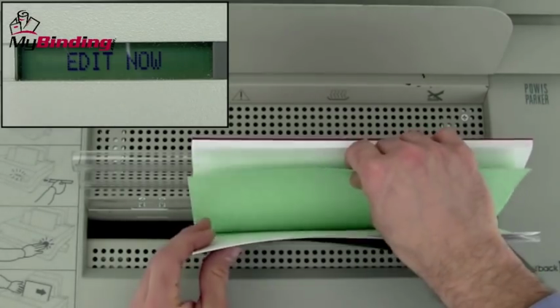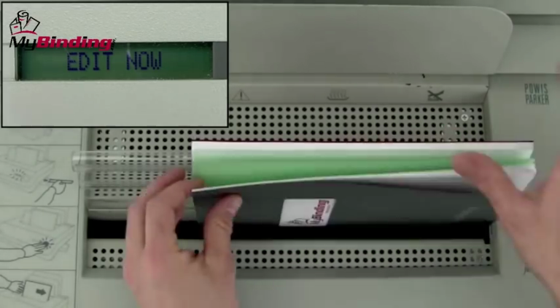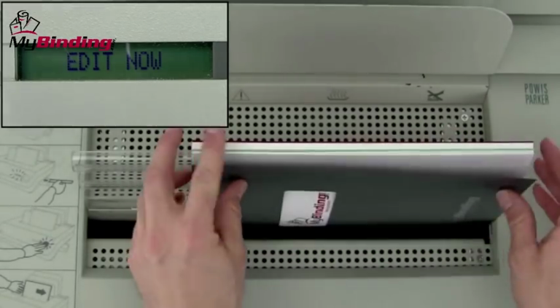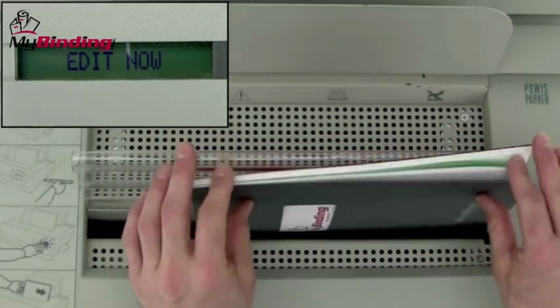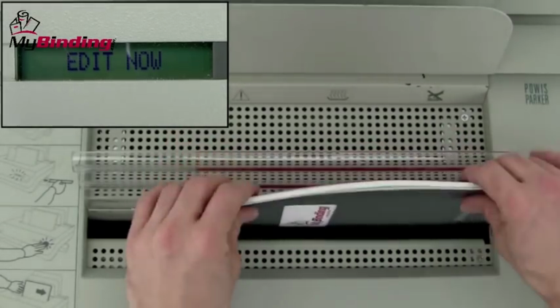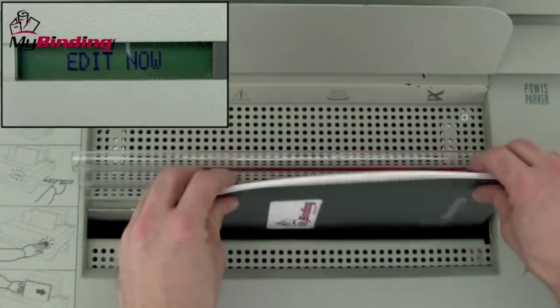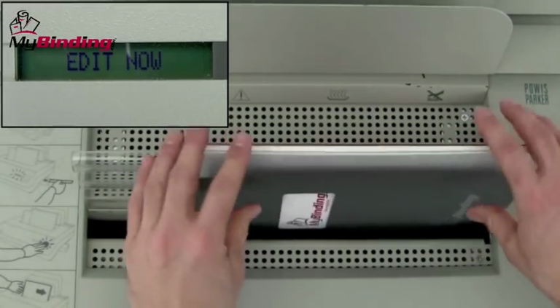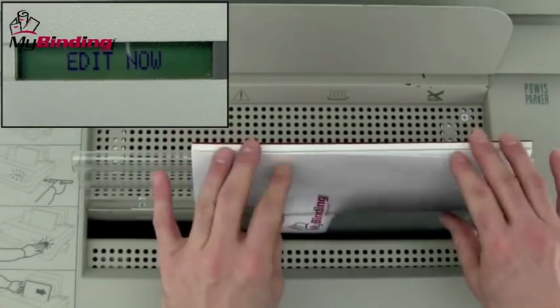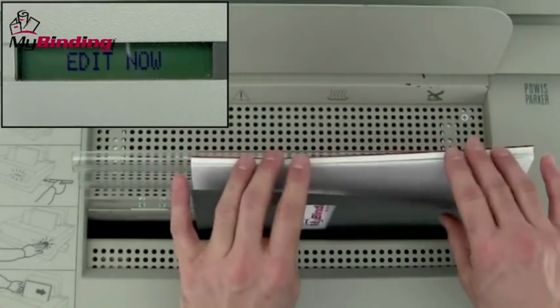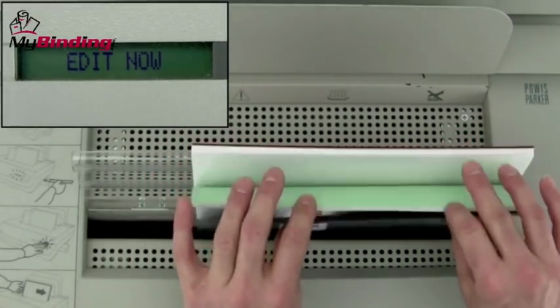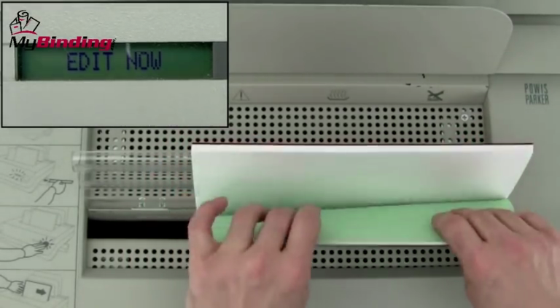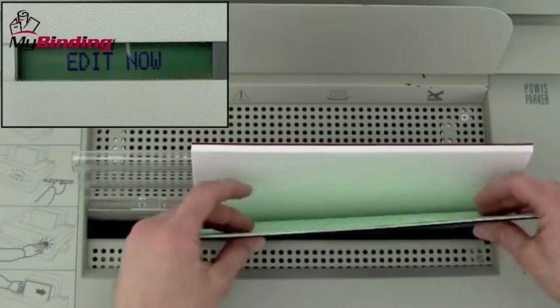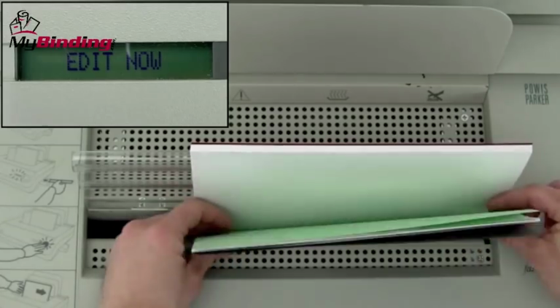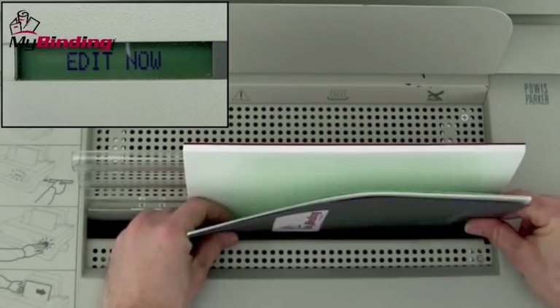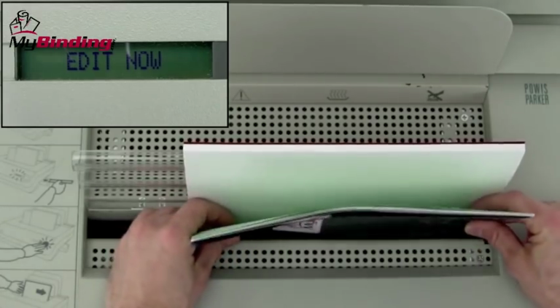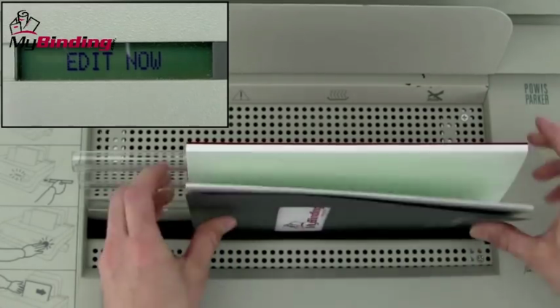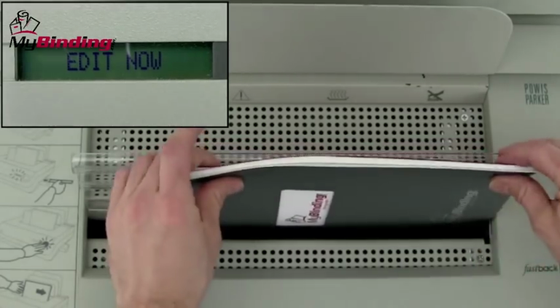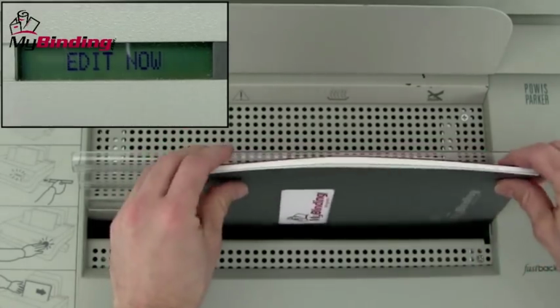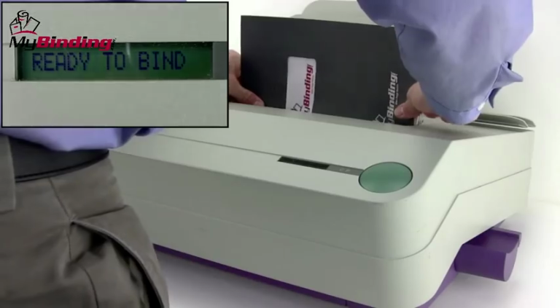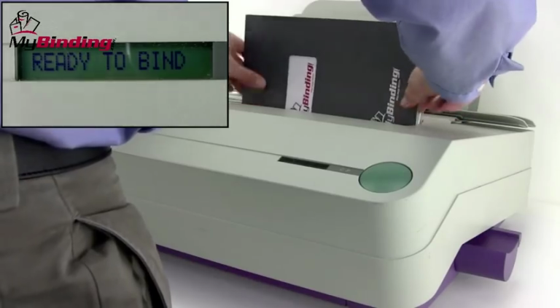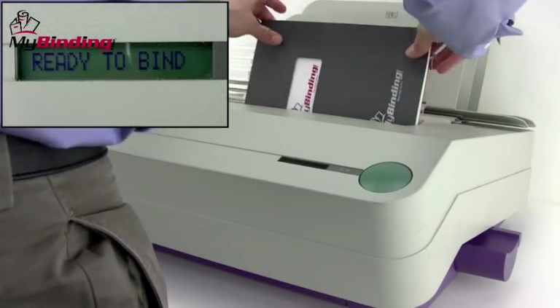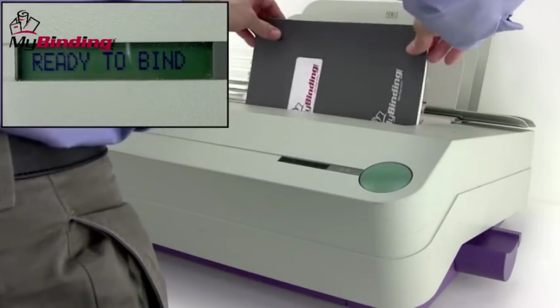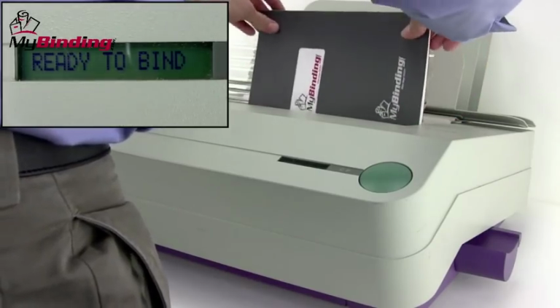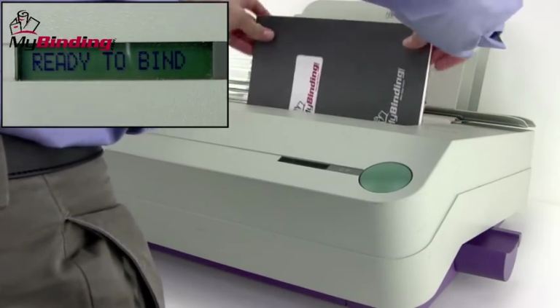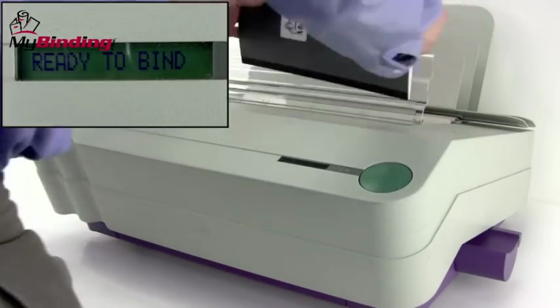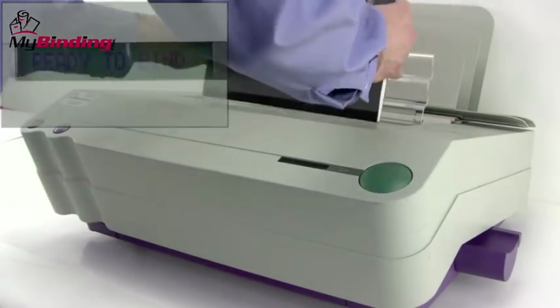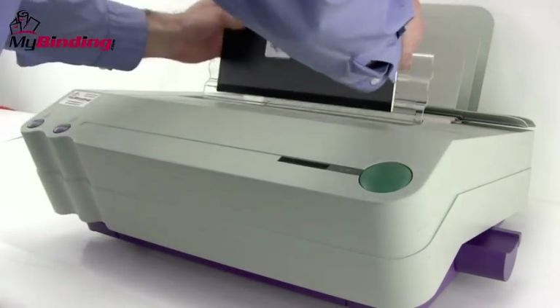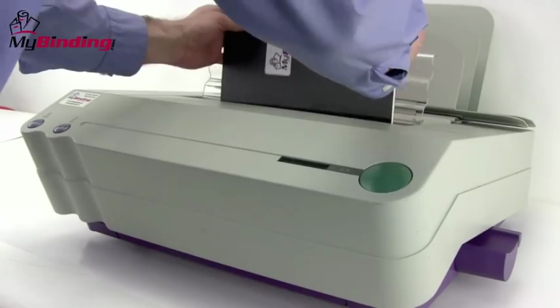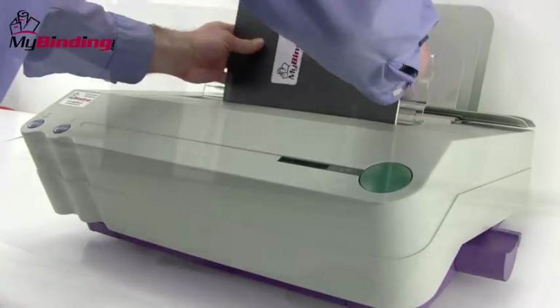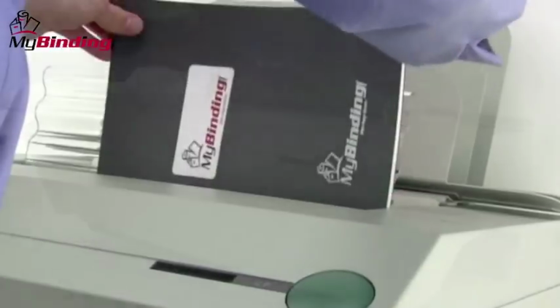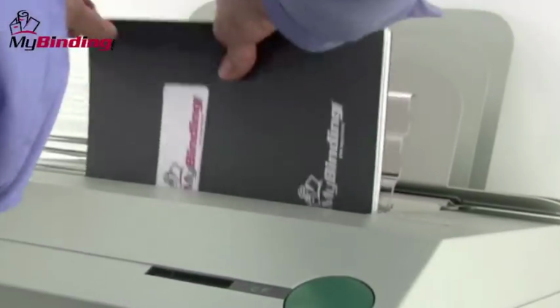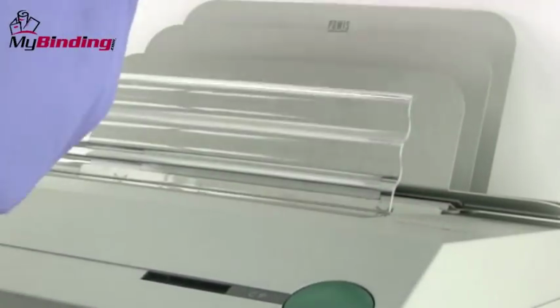With the new page, you want to make sure it gets all the way down into that spine, so tap it quite a few times. Even if you don't add a page, it's wiser to tap it to make sure all the pages are completely flat in the spine.